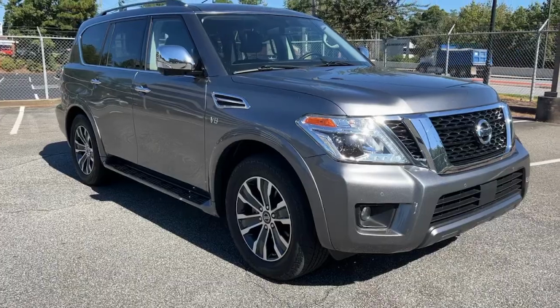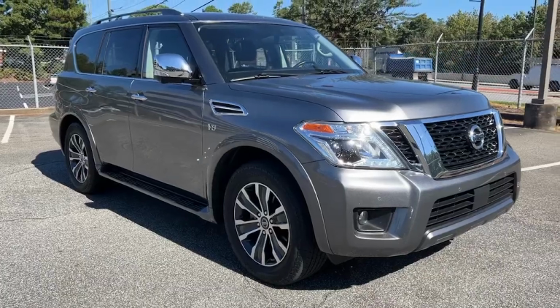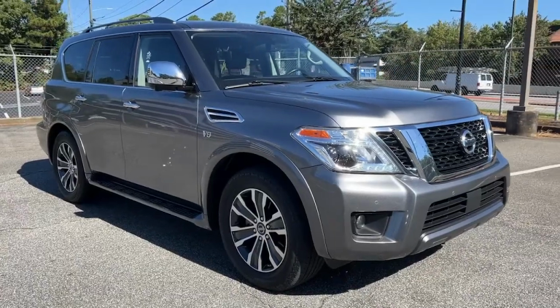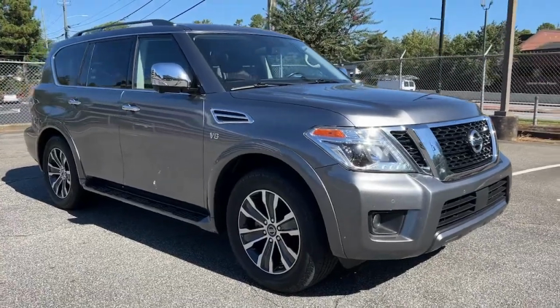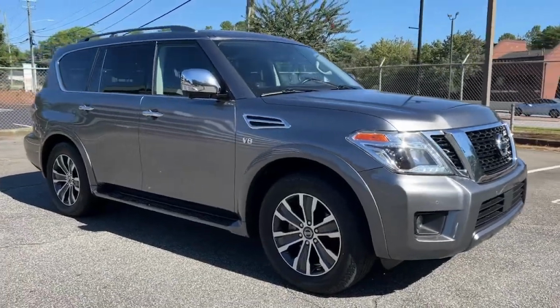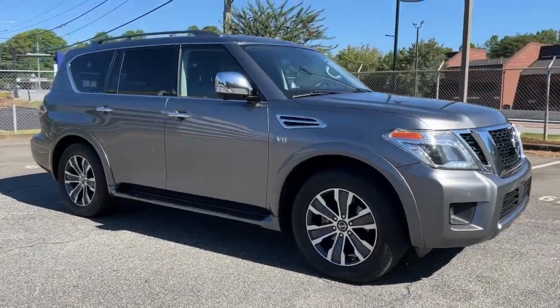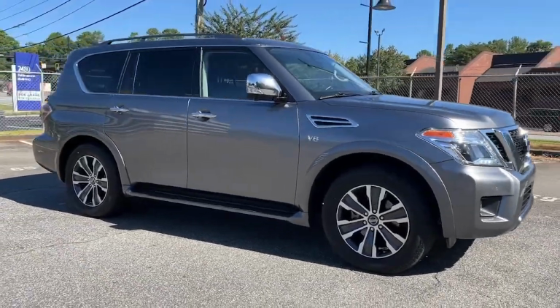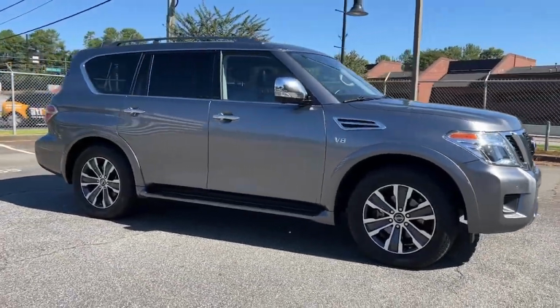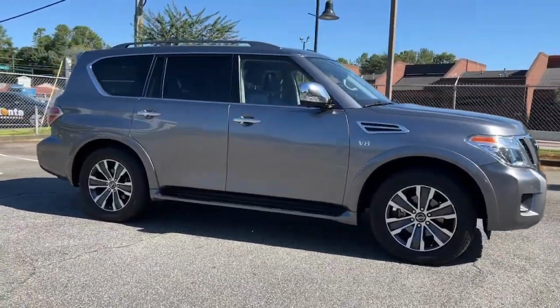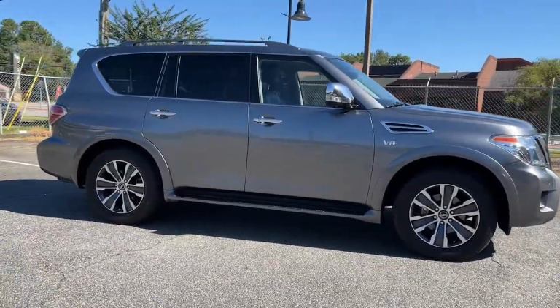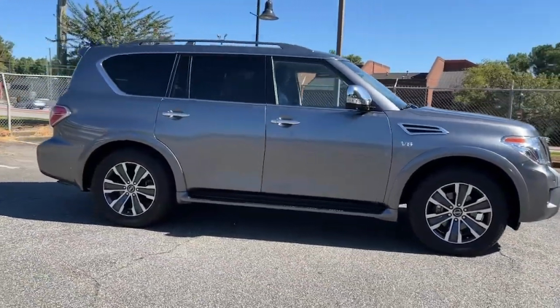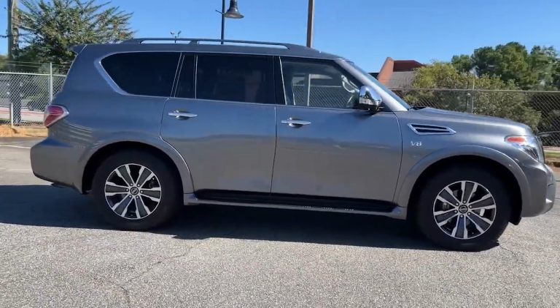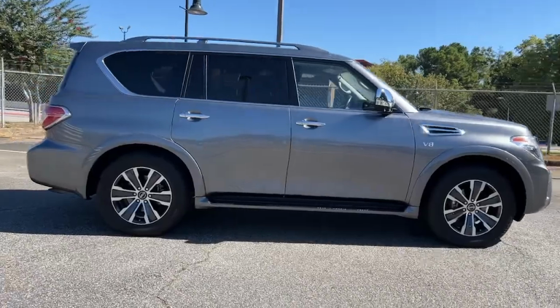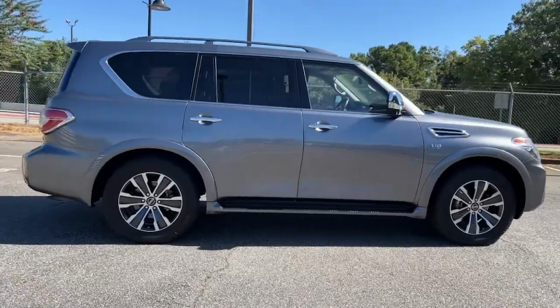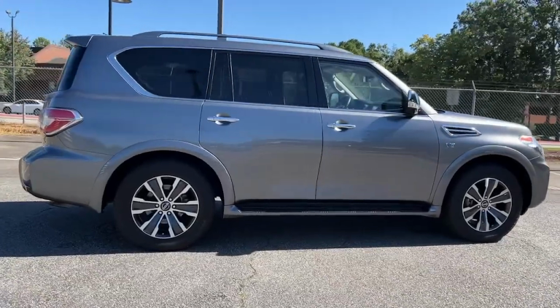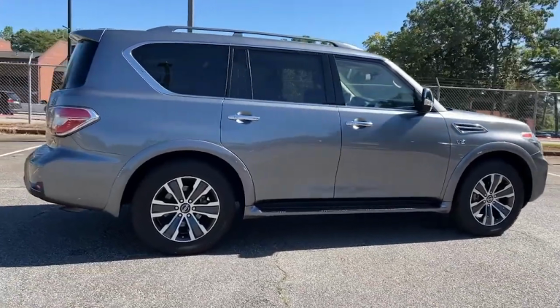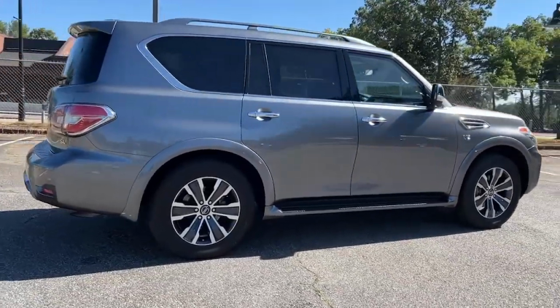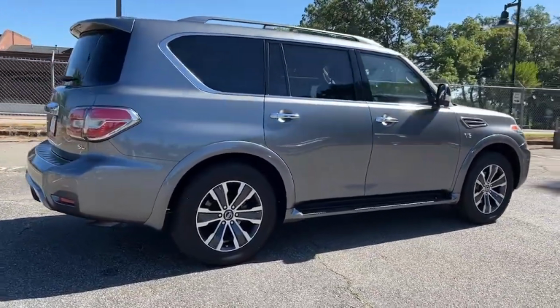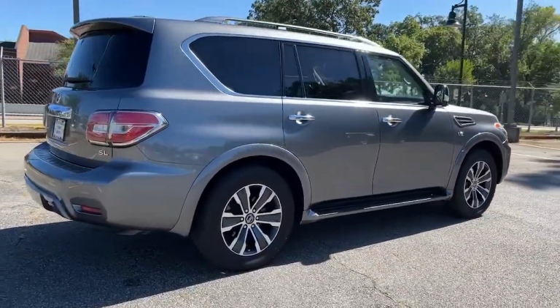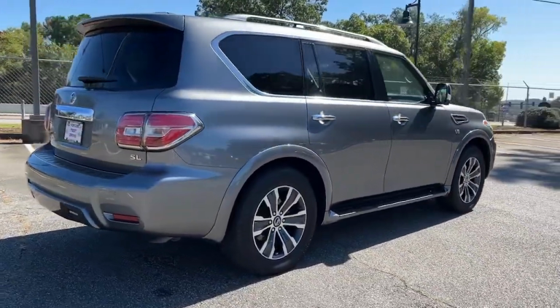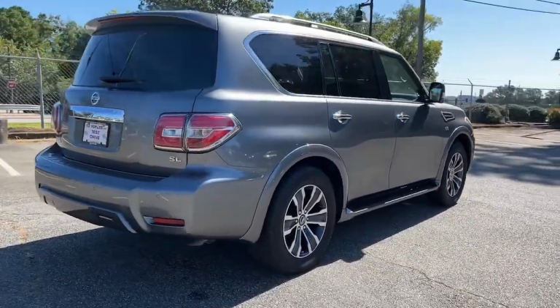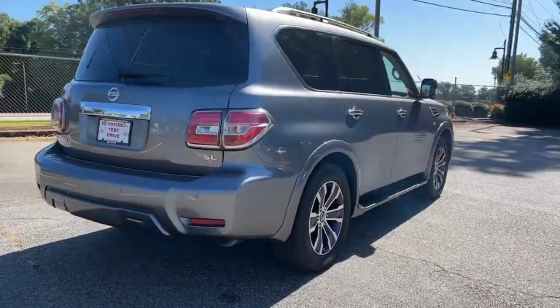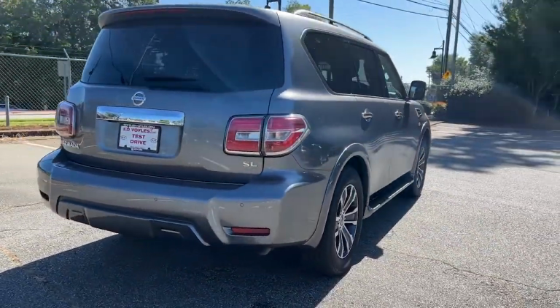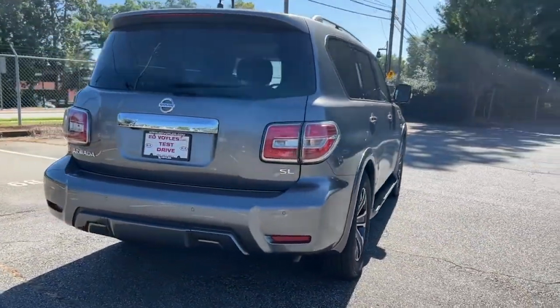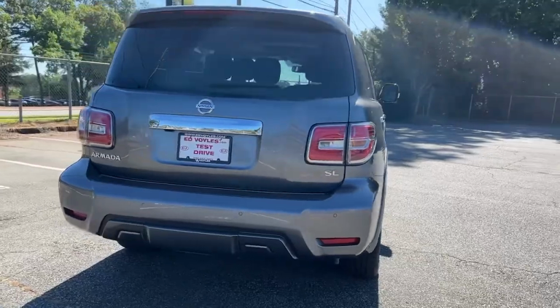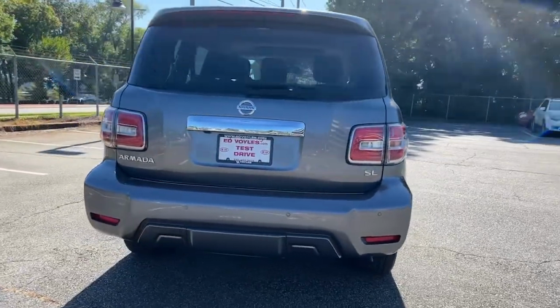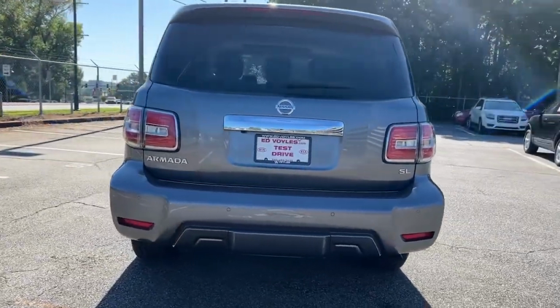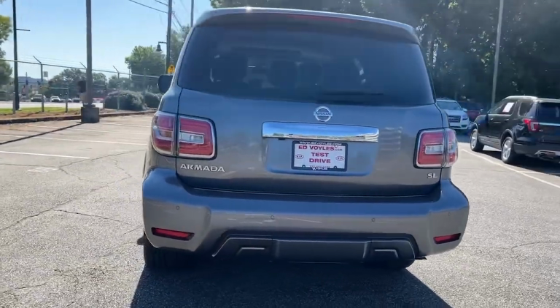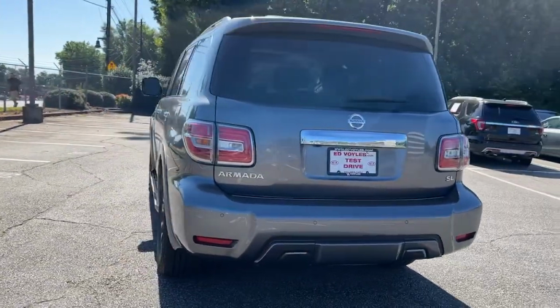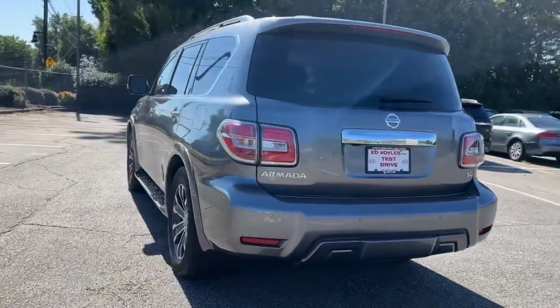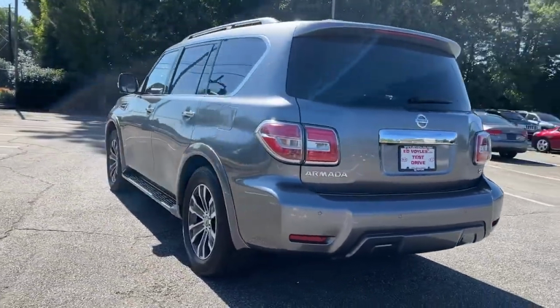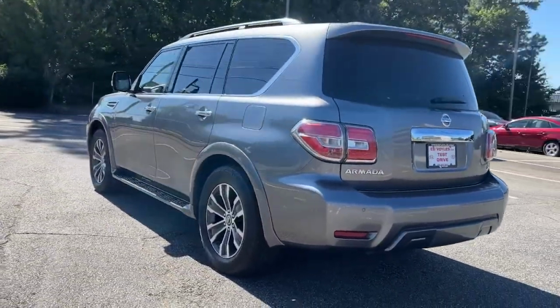Take a moment to check out the 2020 Nissan Armada. This vehicle is an outstanding buy with fewer than 60,000 miles on the odometer. Get into this upscale Armada and let the adventure begin.